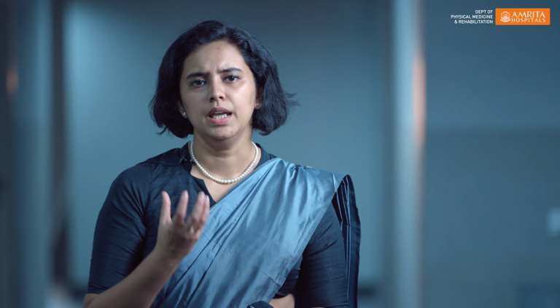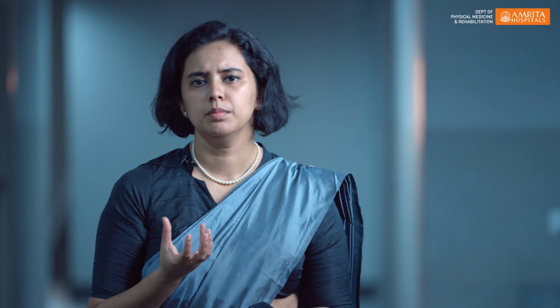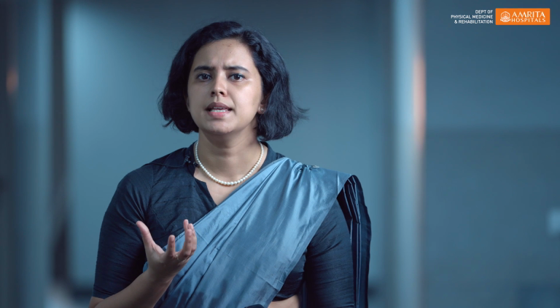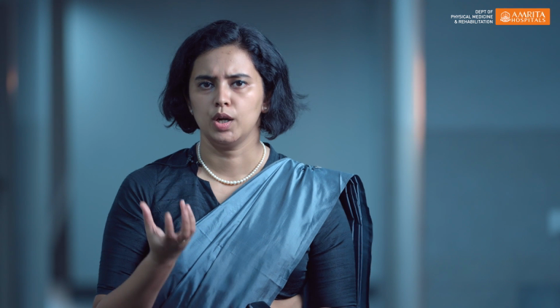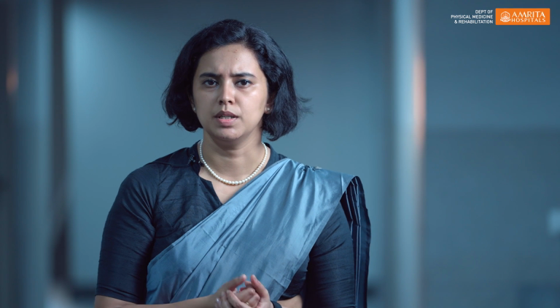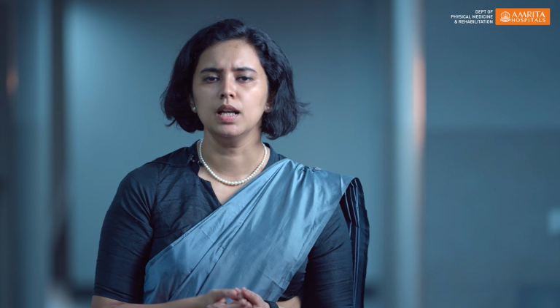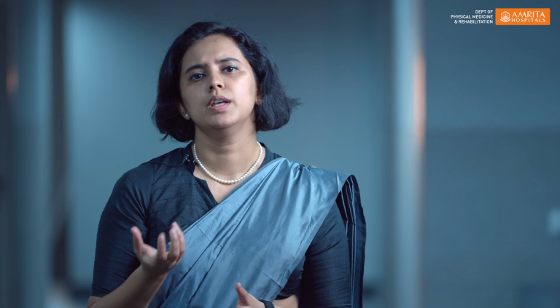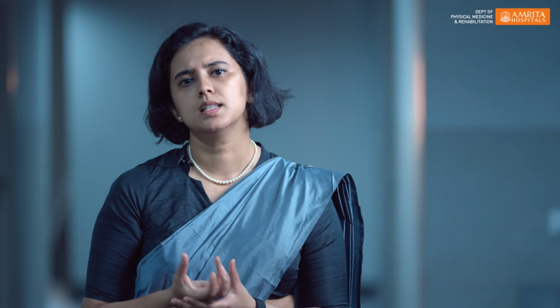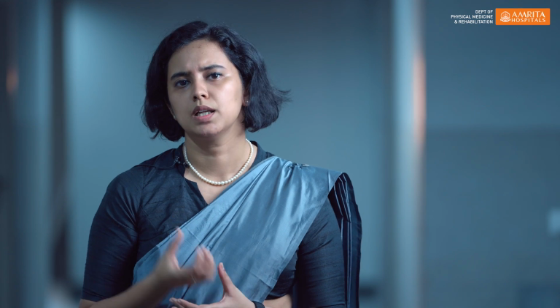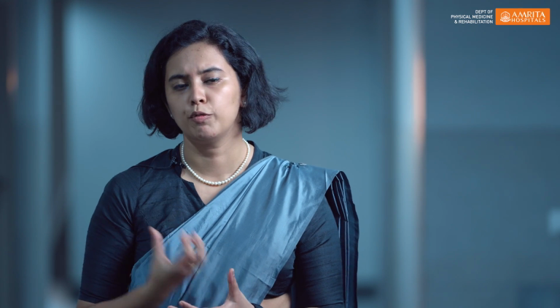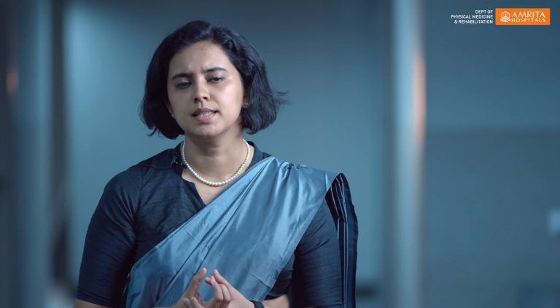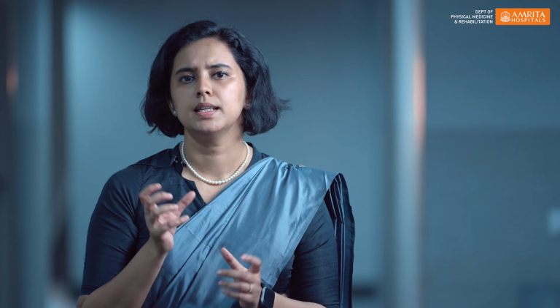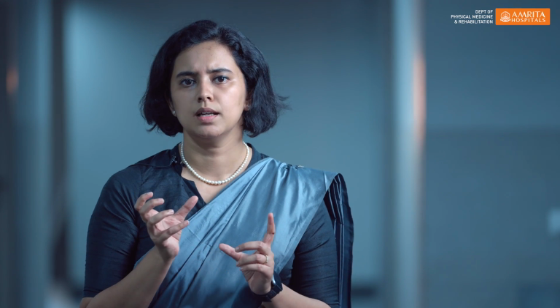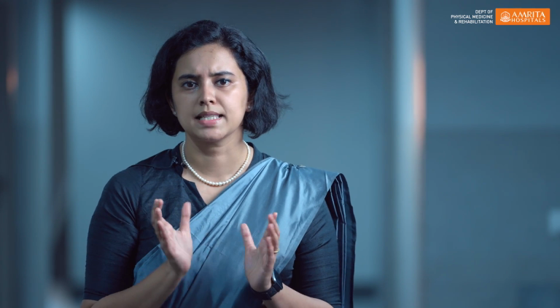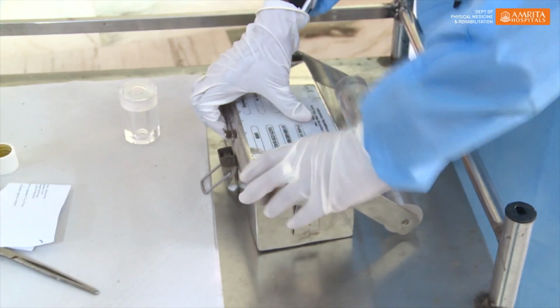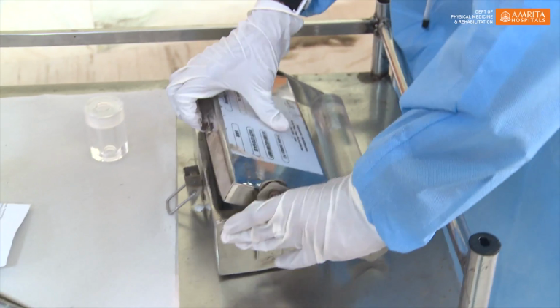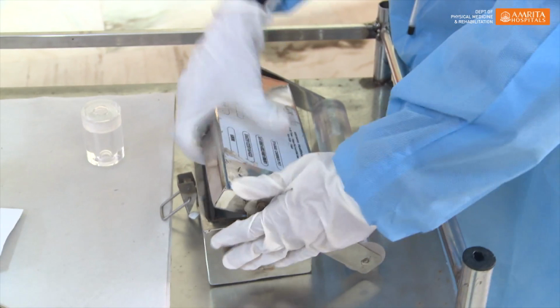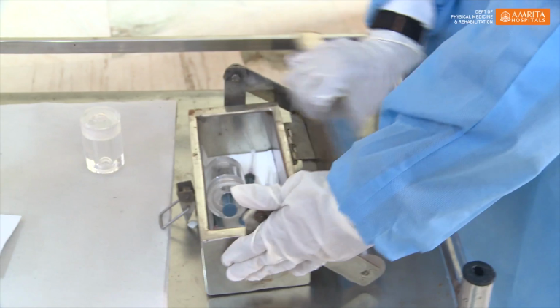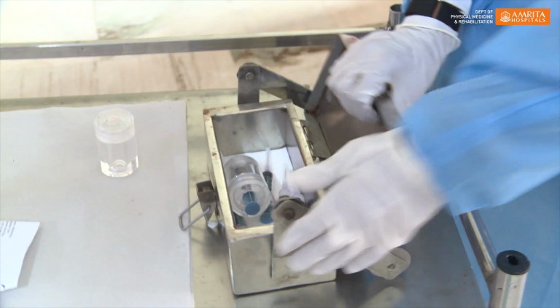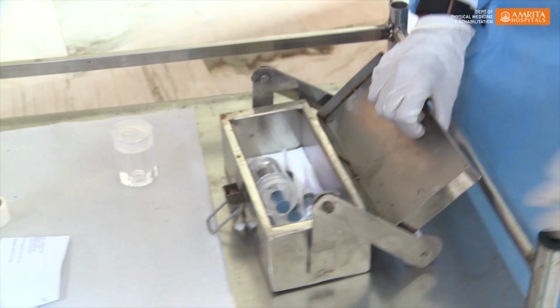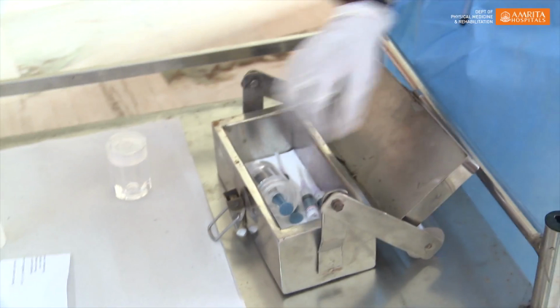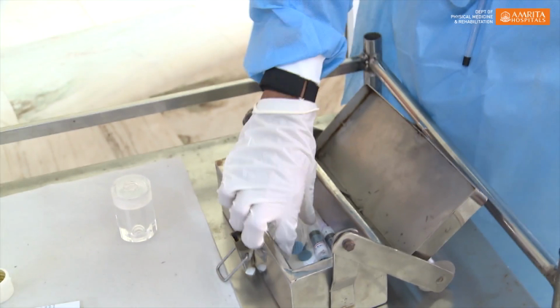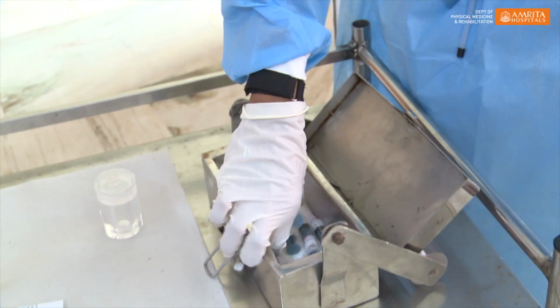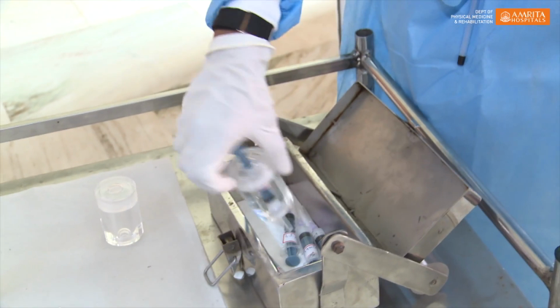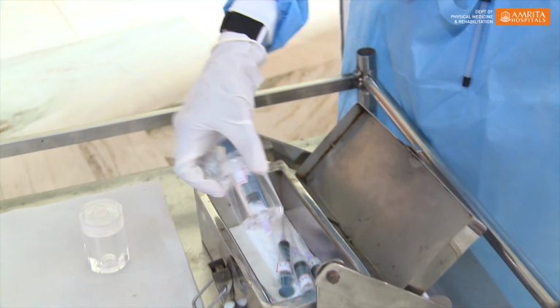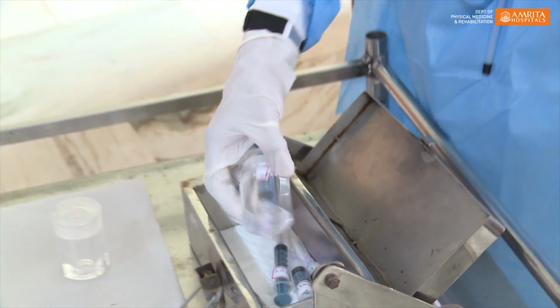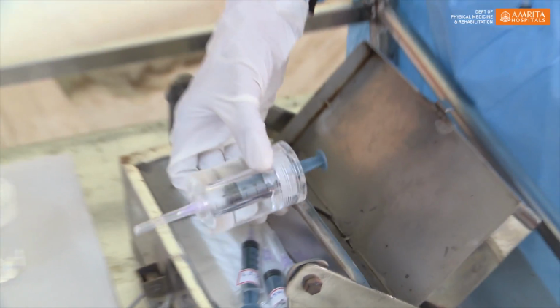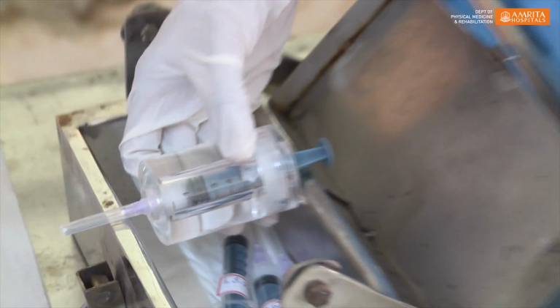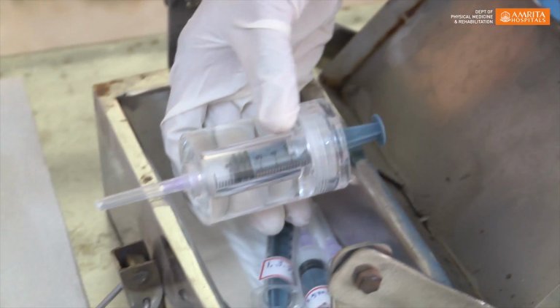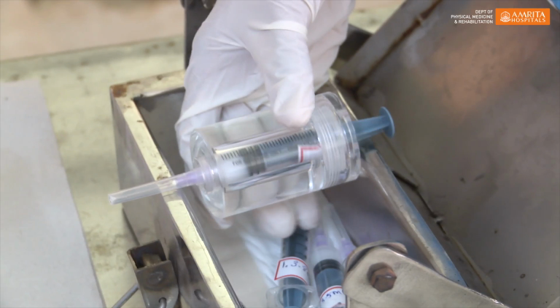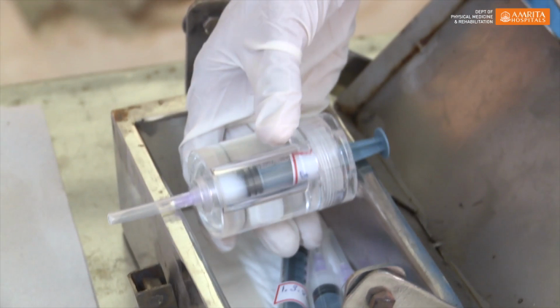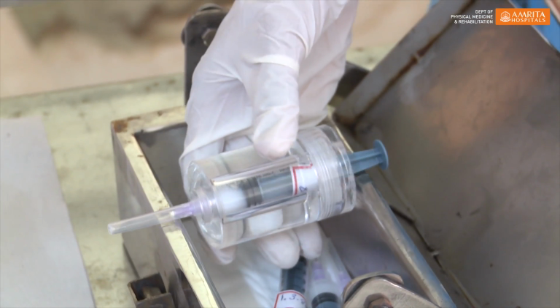Yttrium is a radioactive material. We obtain this material from France. It has a half-life of 64 hours, so as soon as this drug reaches here, within the first 24 to 48 hours we will inject this medication.